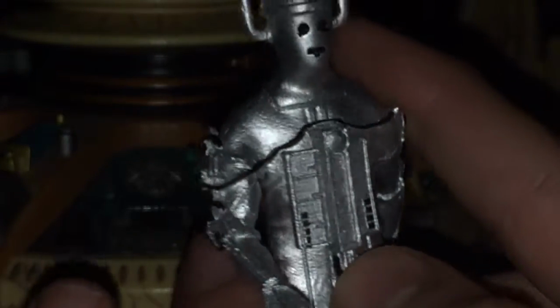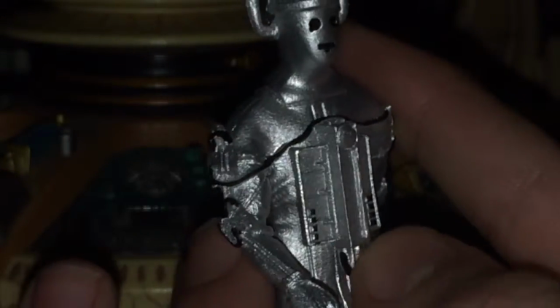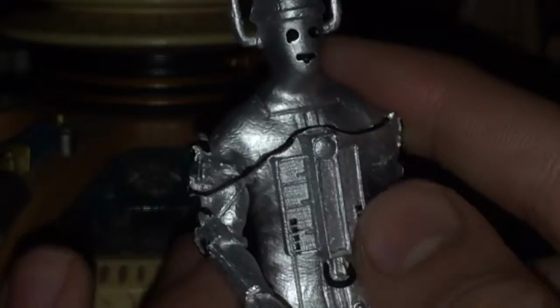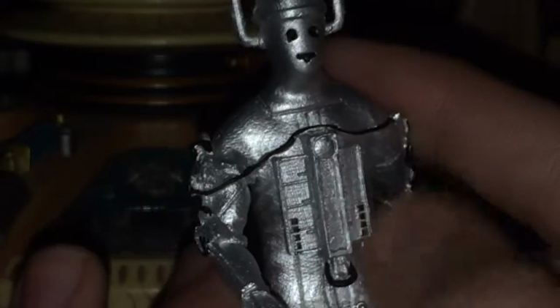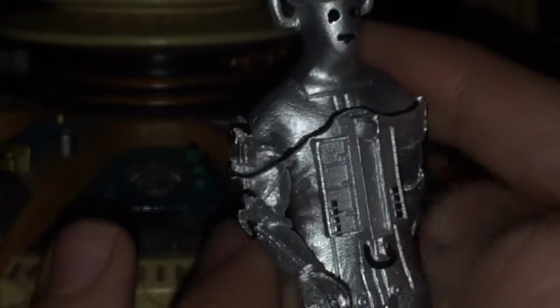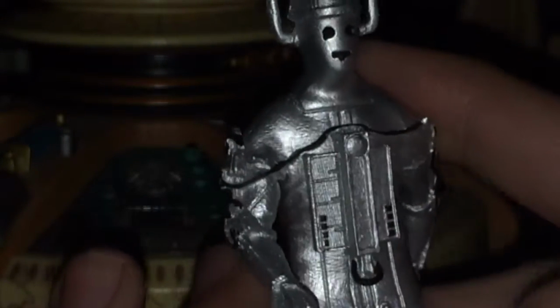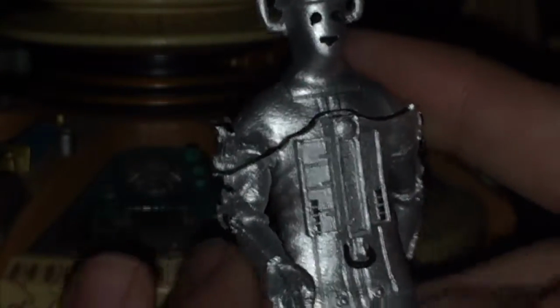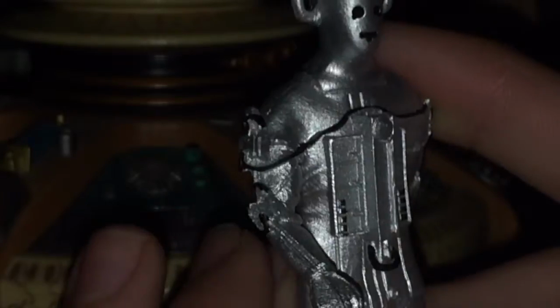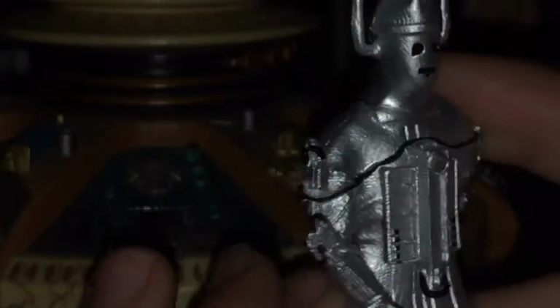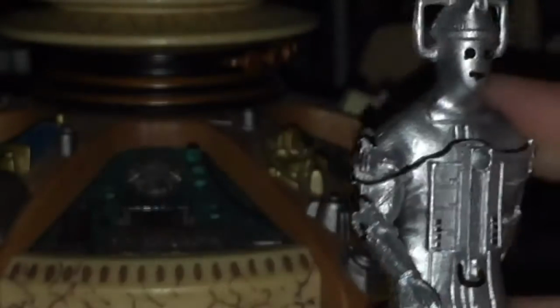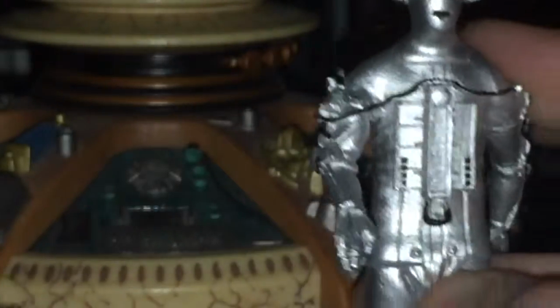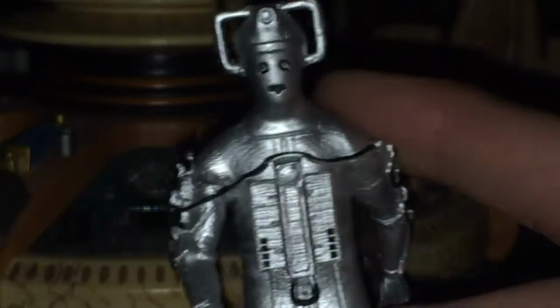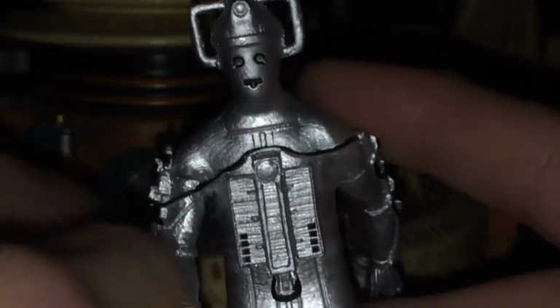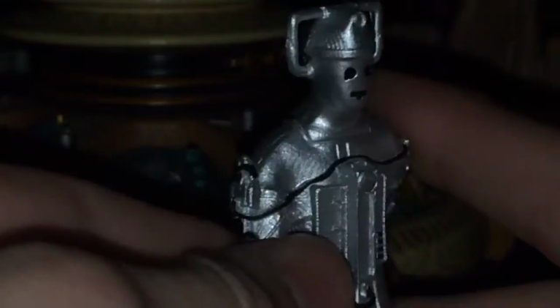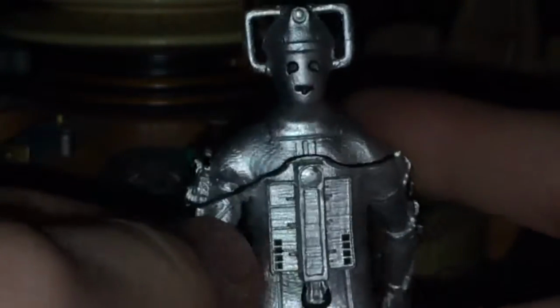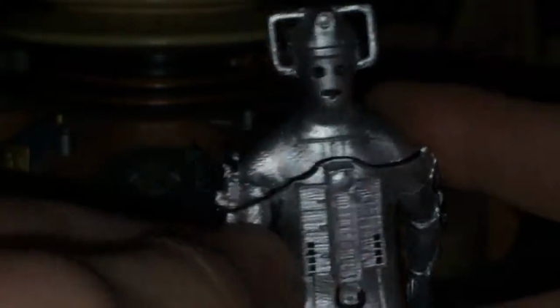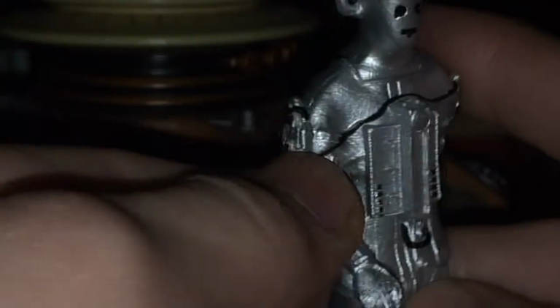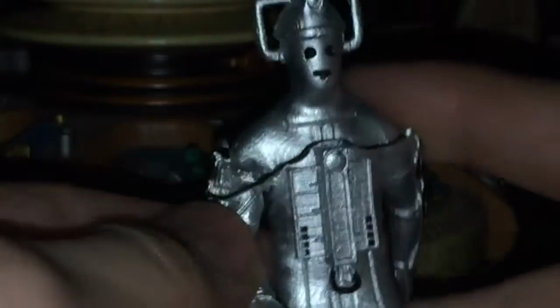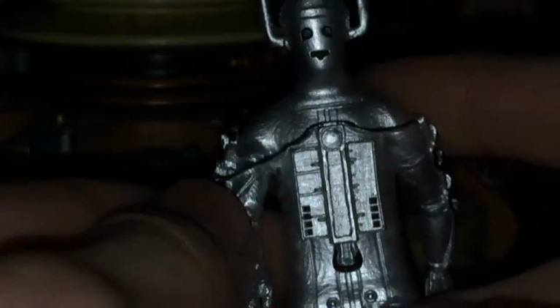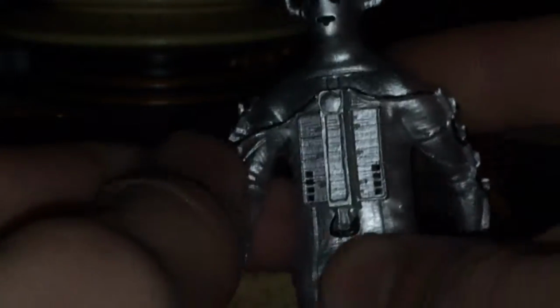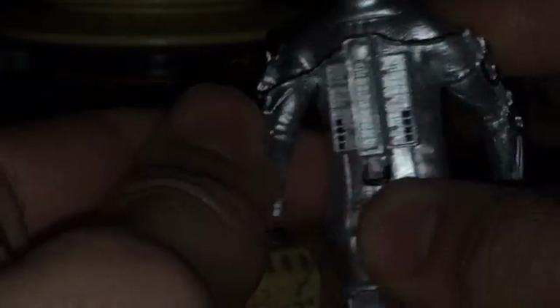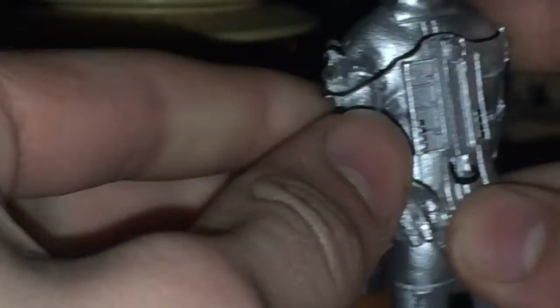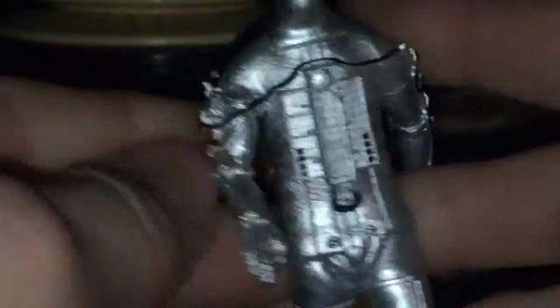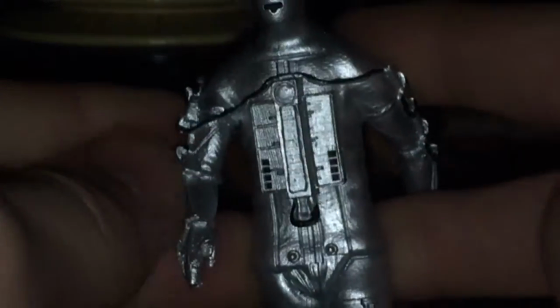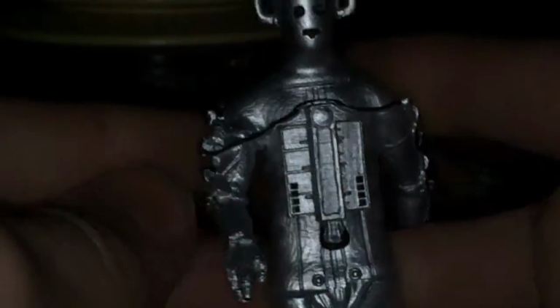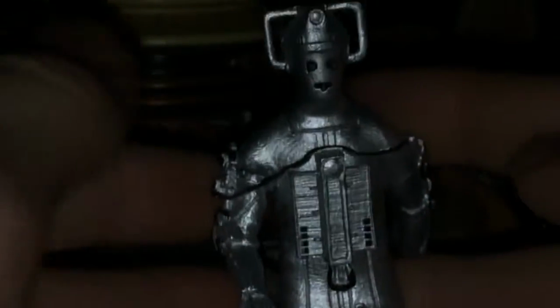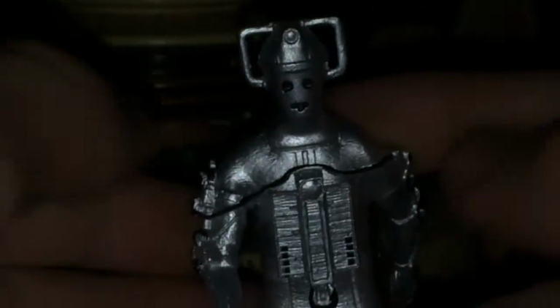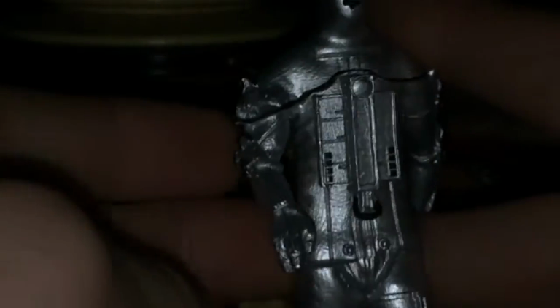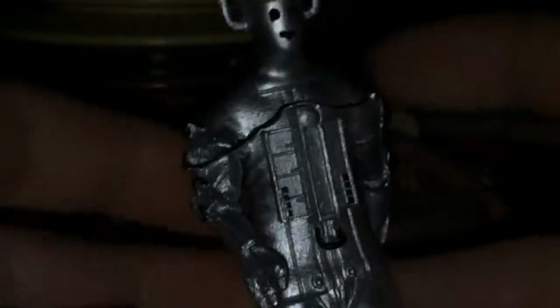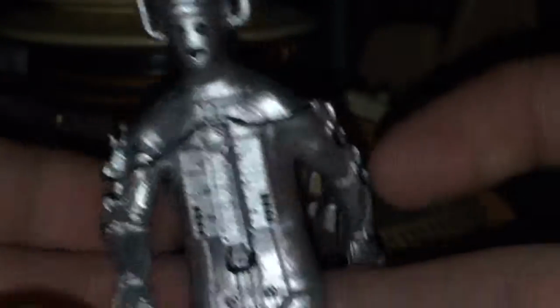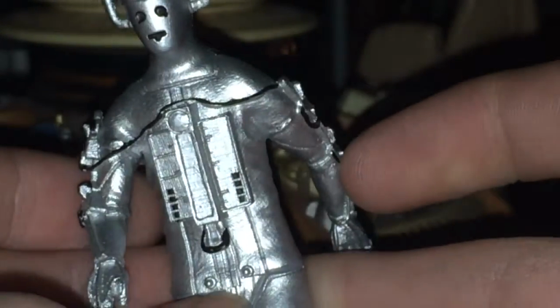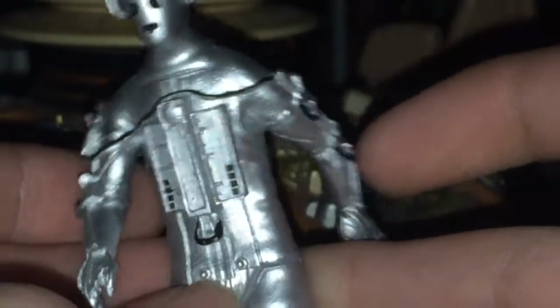Moving on to the body, we have some nice details here. Obviously the bigger figures are easier to do detail on, whereas with these smaller ones I think they did well with what they had. I do quite like it.